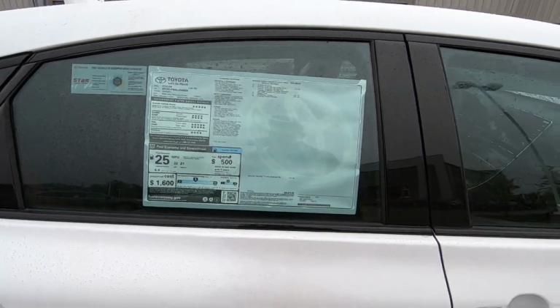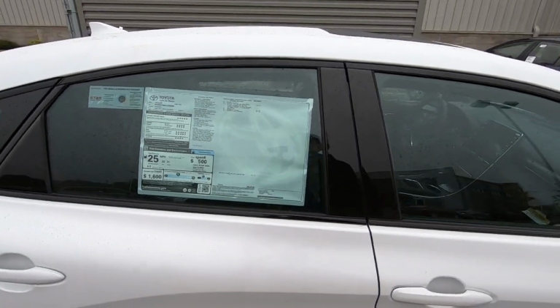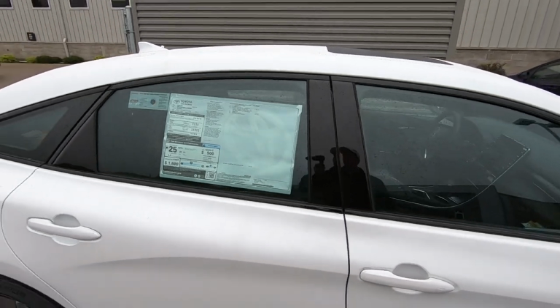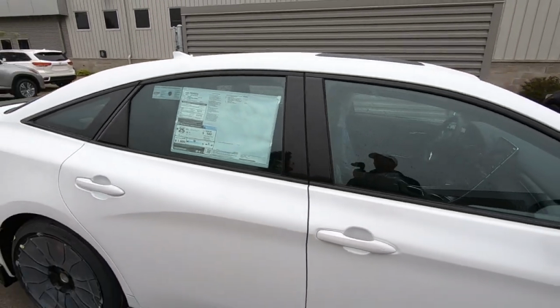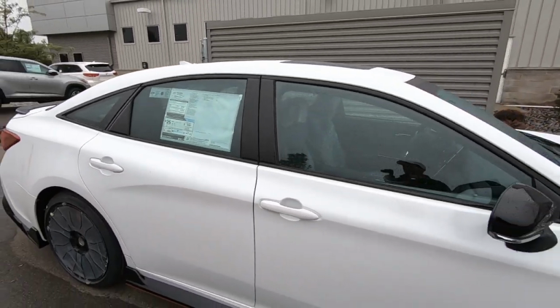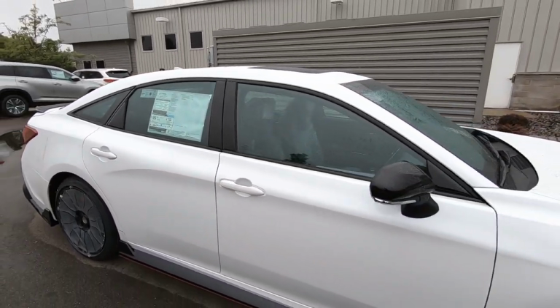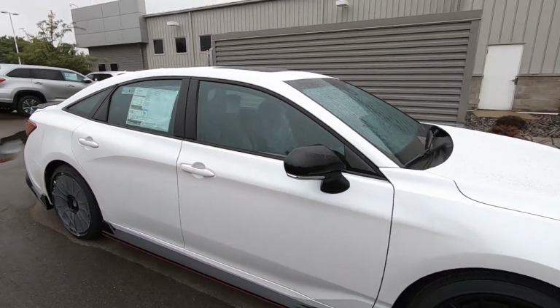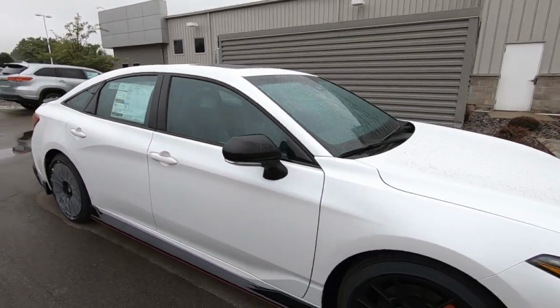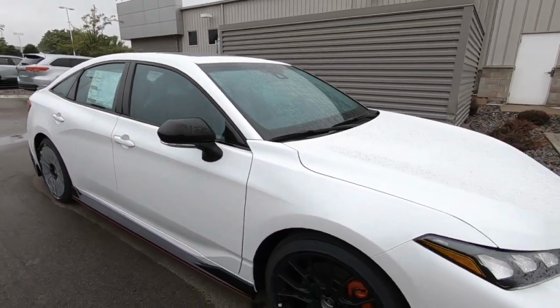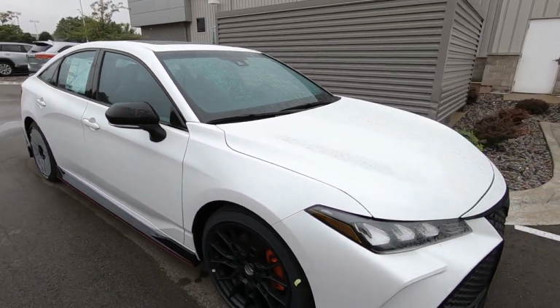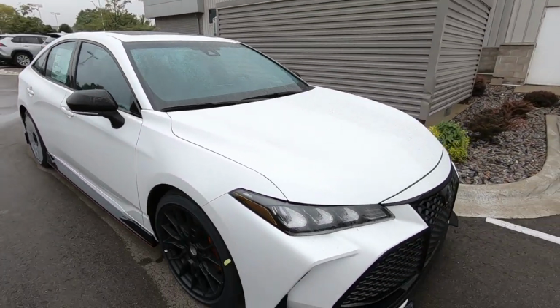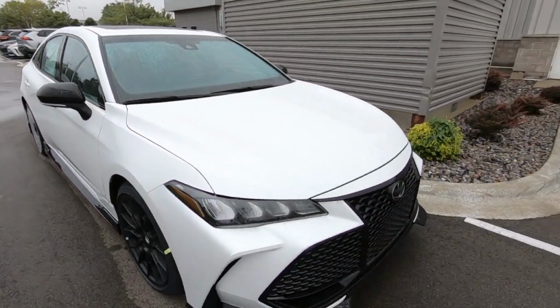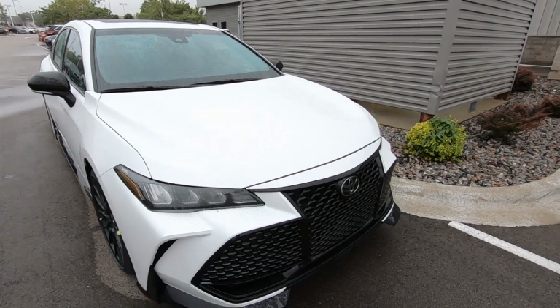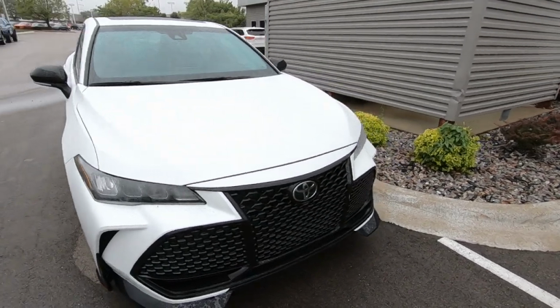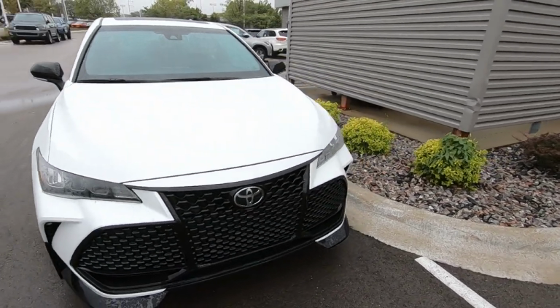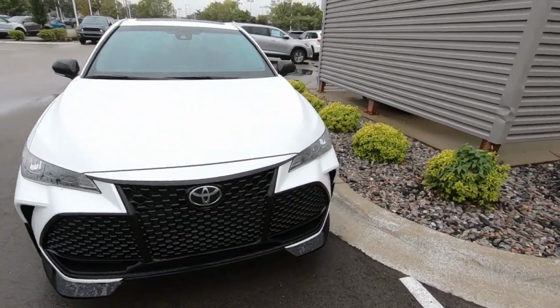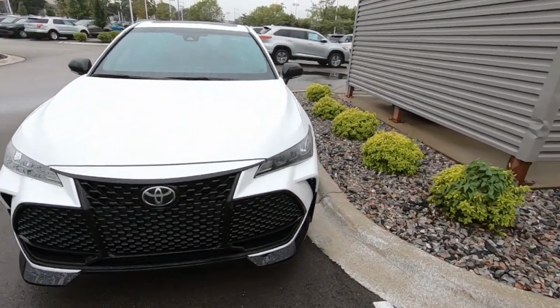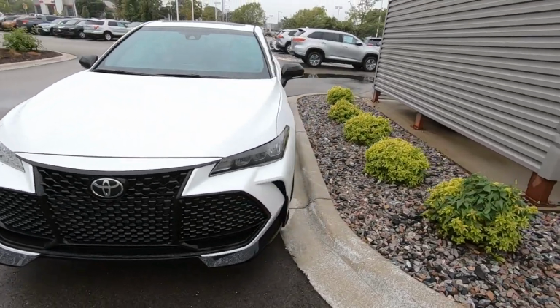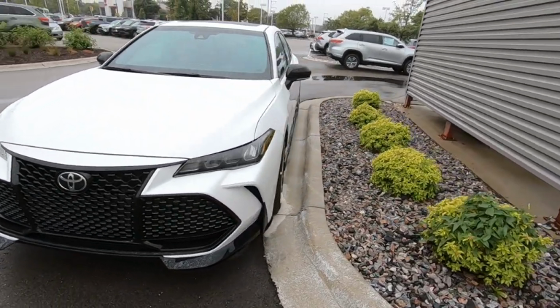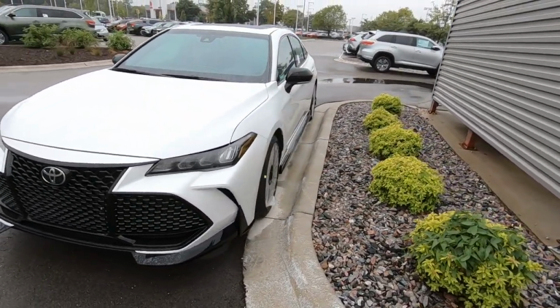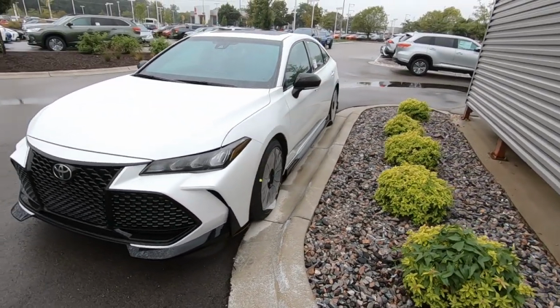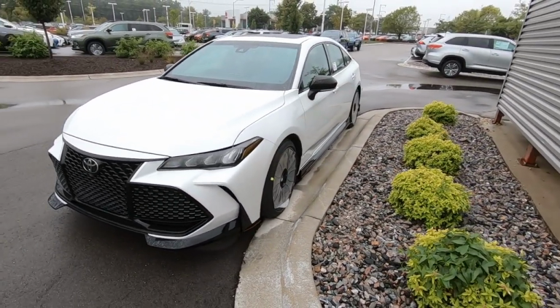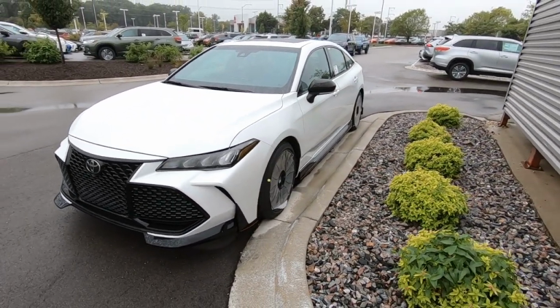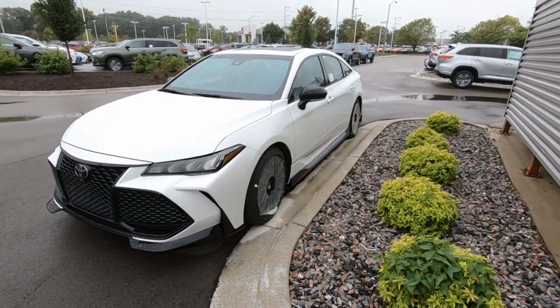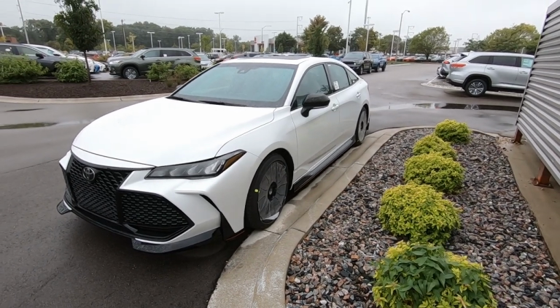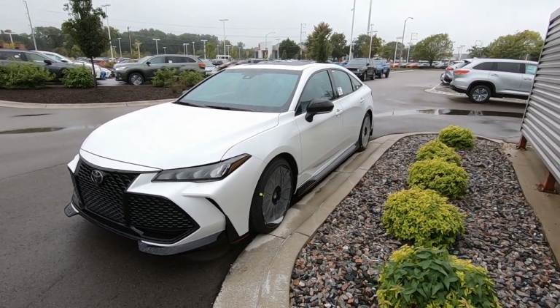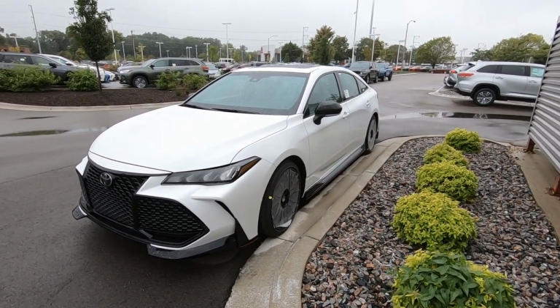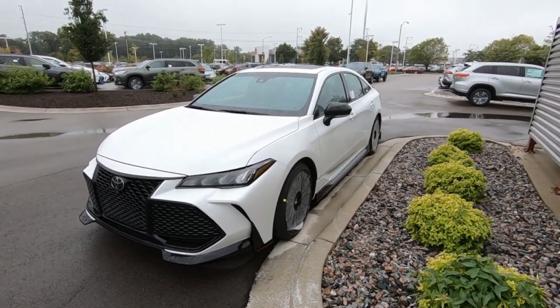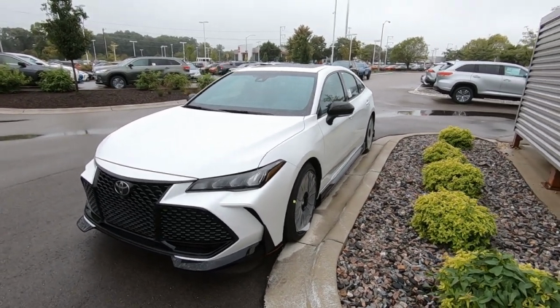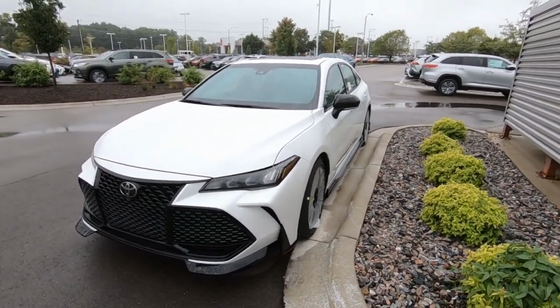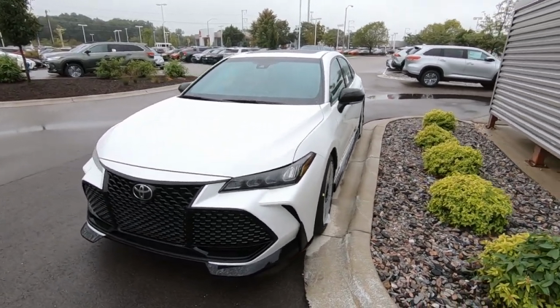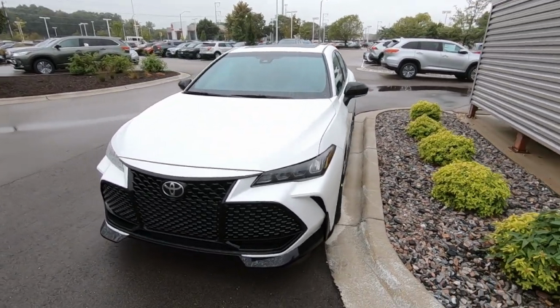Man, this thing is awesome. So it'll be on the lot later today — just wanted to give you a quick video on it. Give me a call, let's schedule a test drive and make this thing go away fast. This is Tony at Smart Motors Toyota. Thanks for watching.